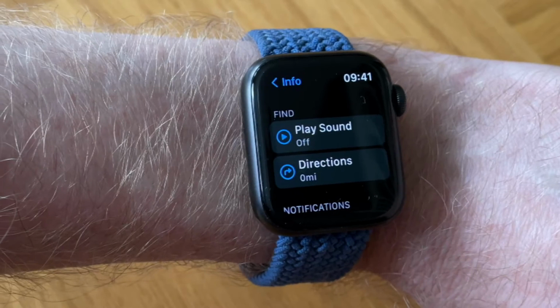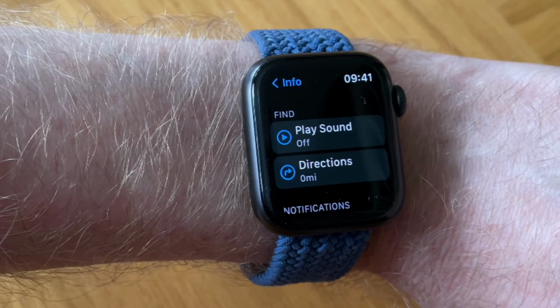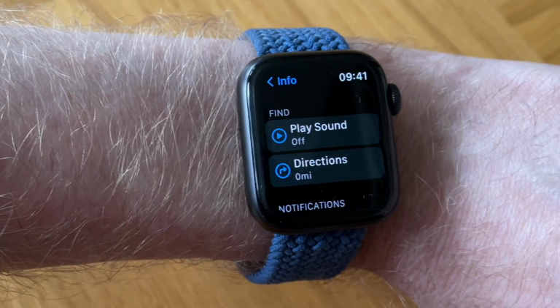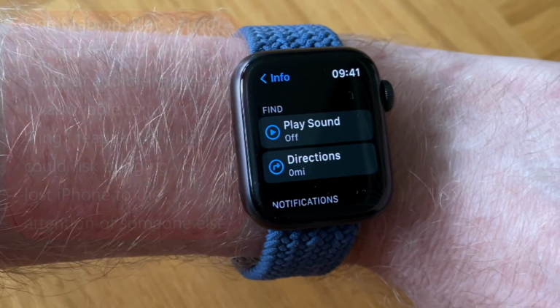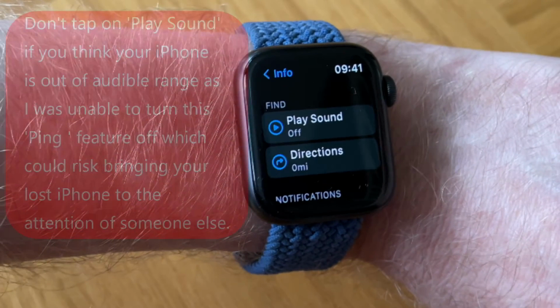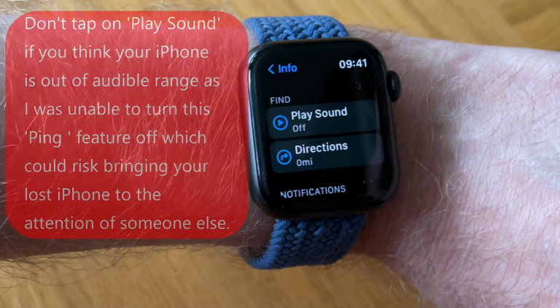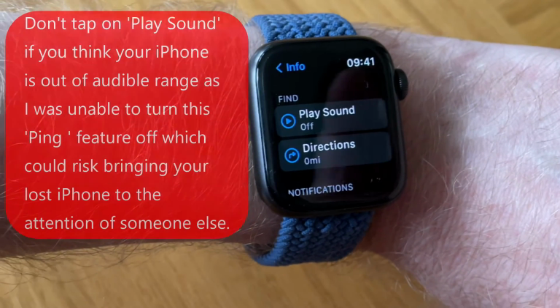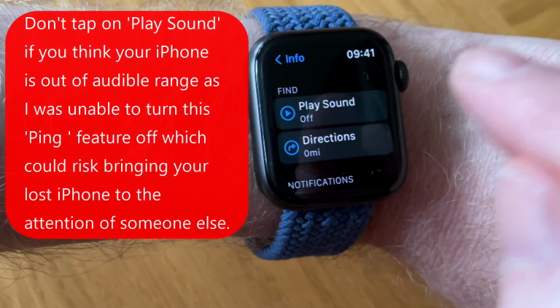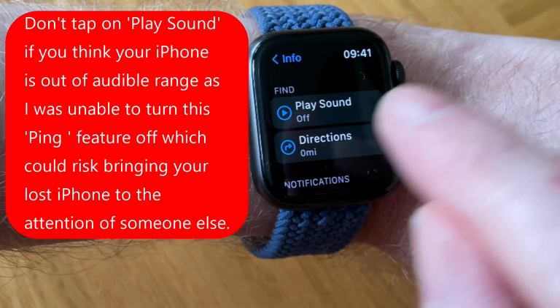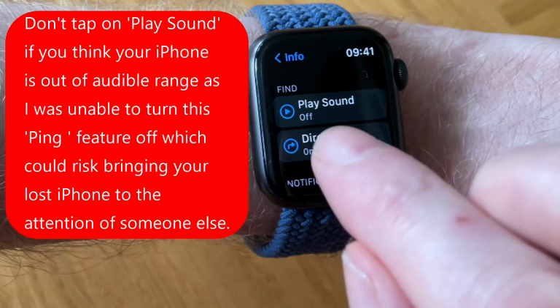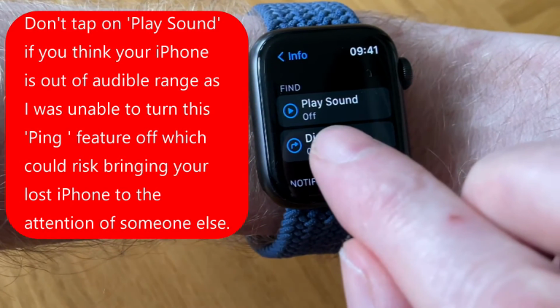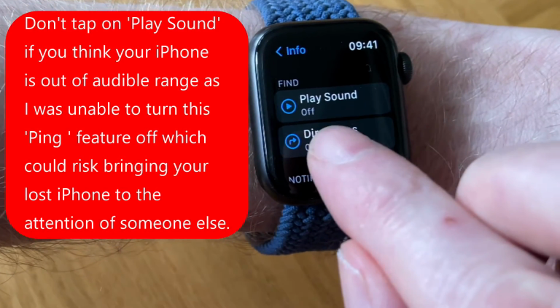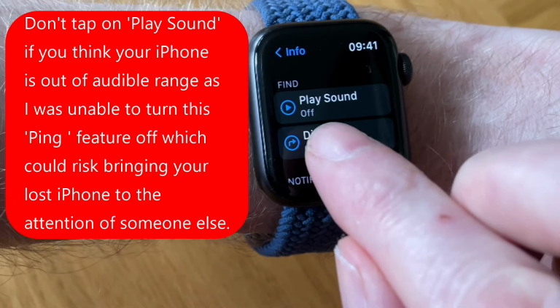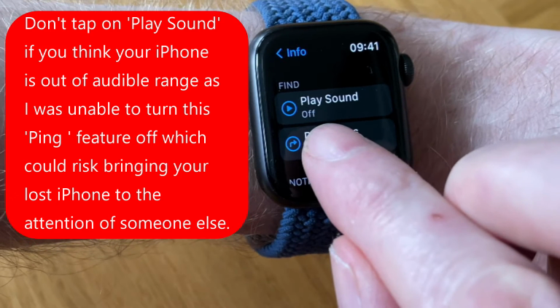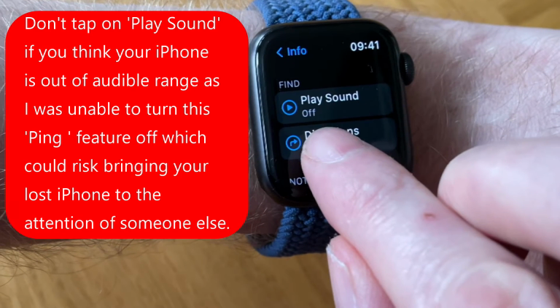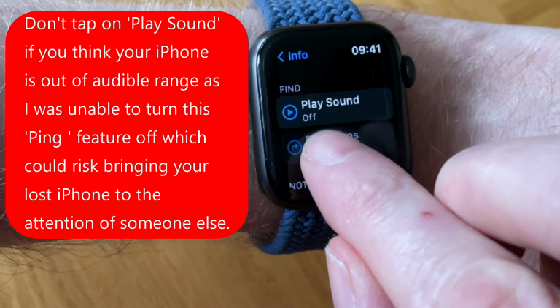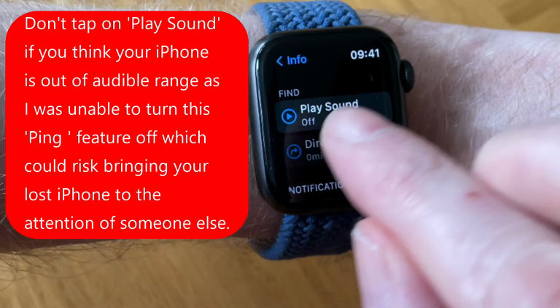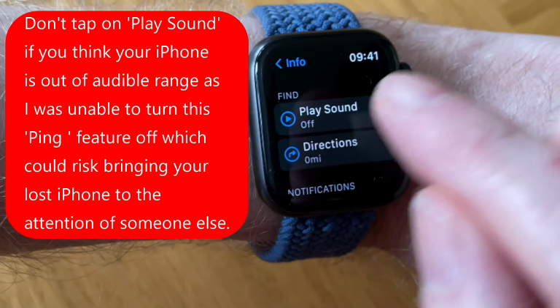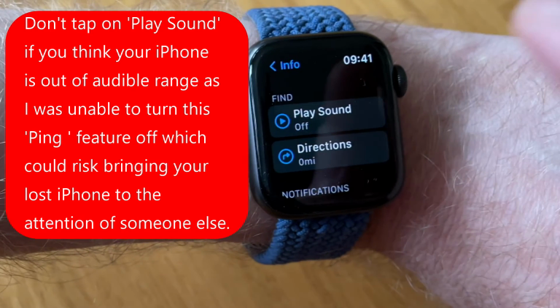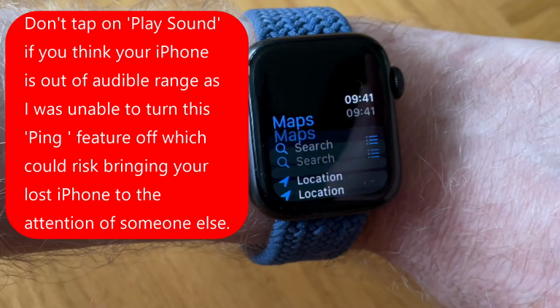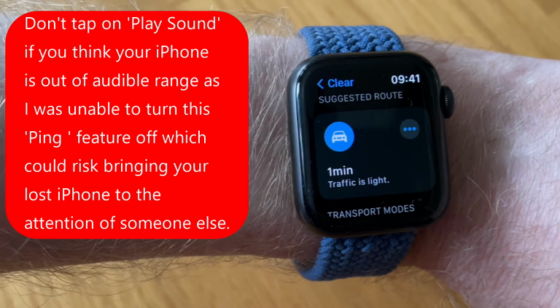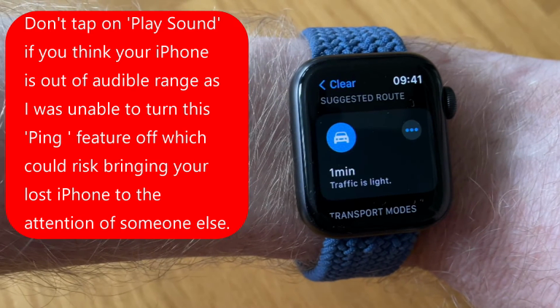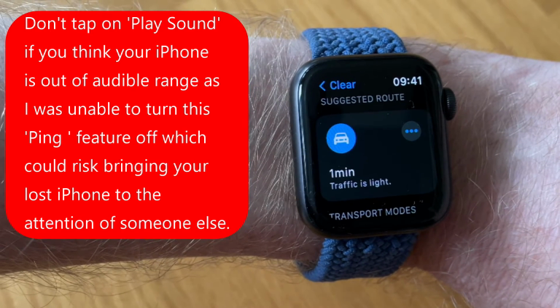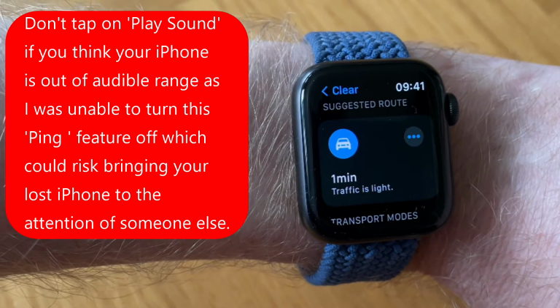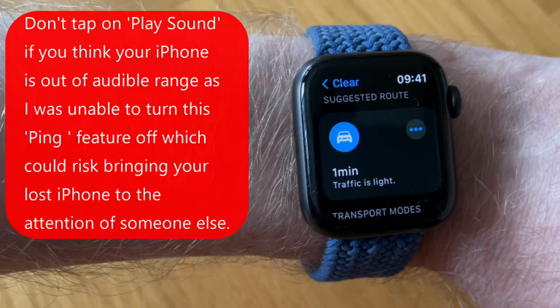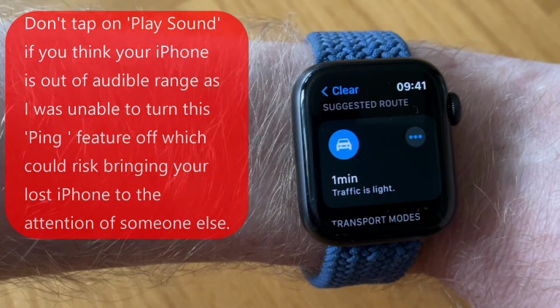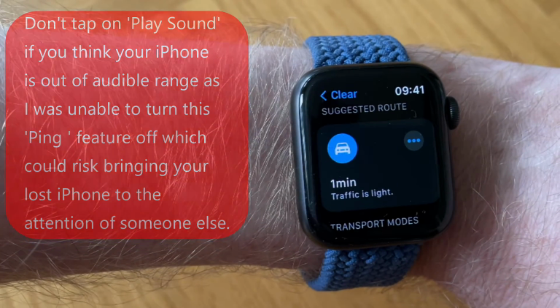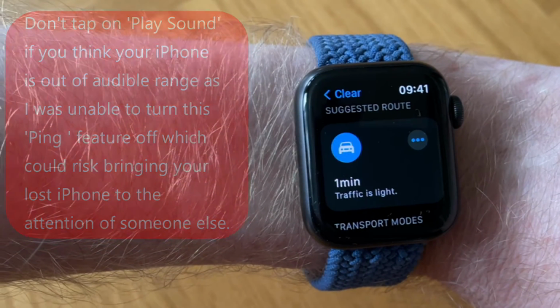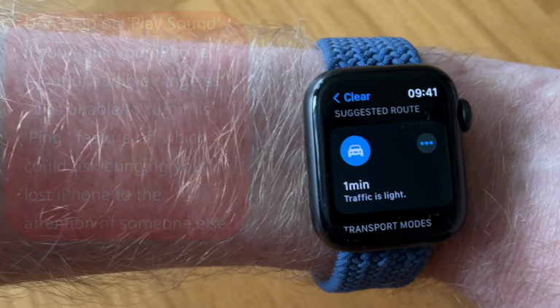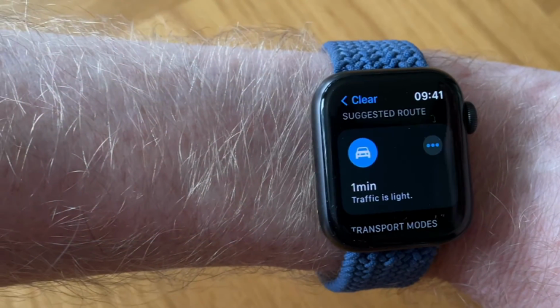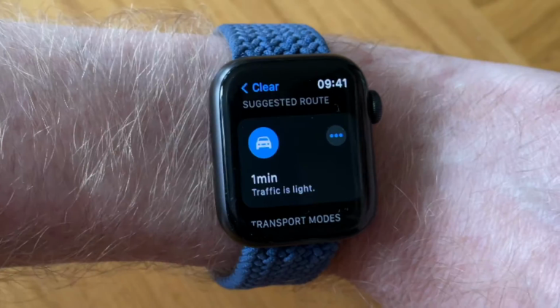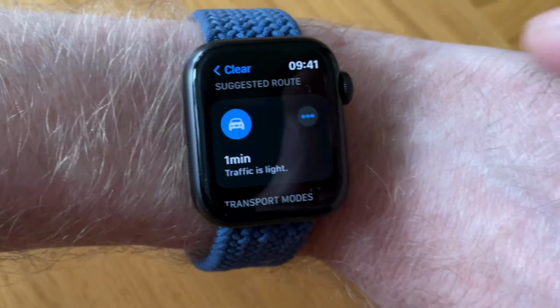I would highly recommend only tapping on 'Get Directions,' because when I tapped on 'Play Sound,' it continually pinged my iPhone and I had no way to turn it off until I actually got to my iPhone to turn it off.